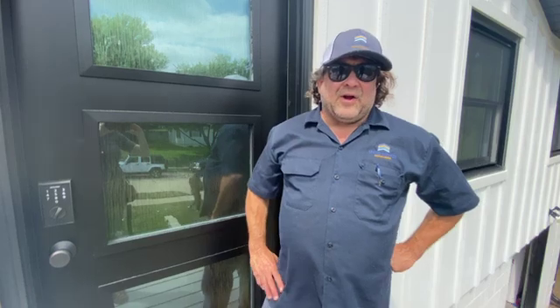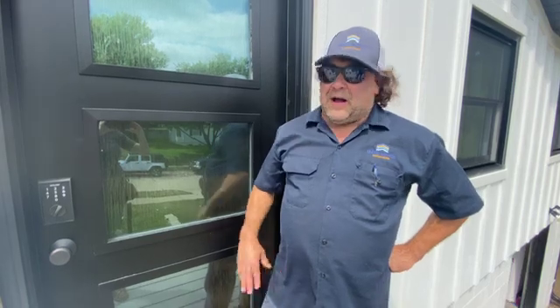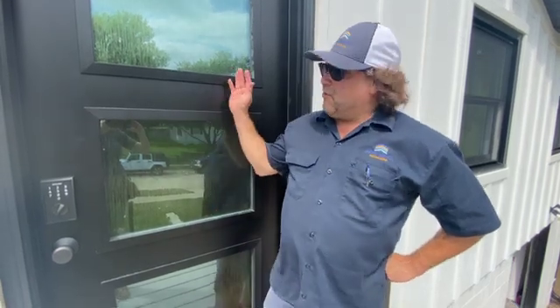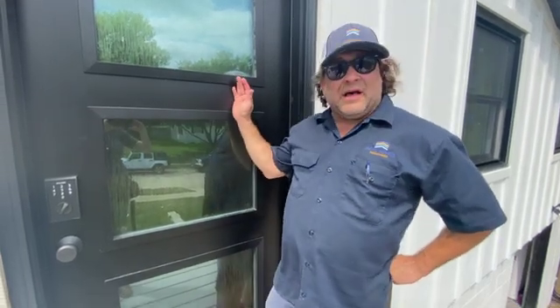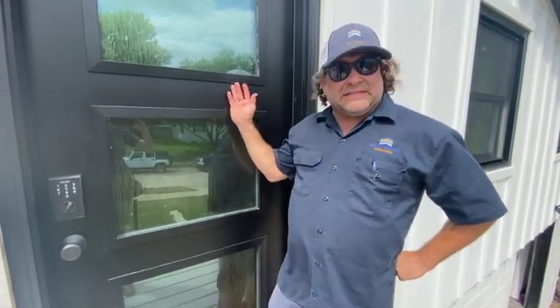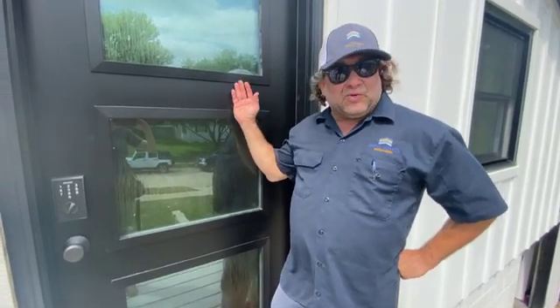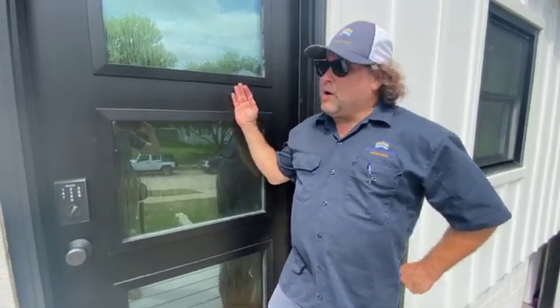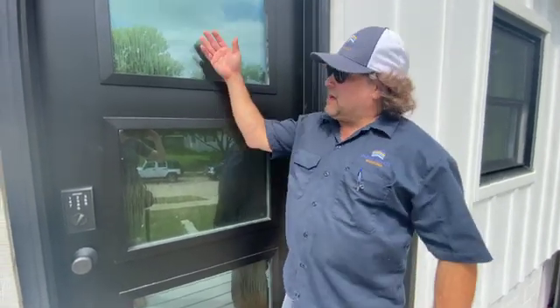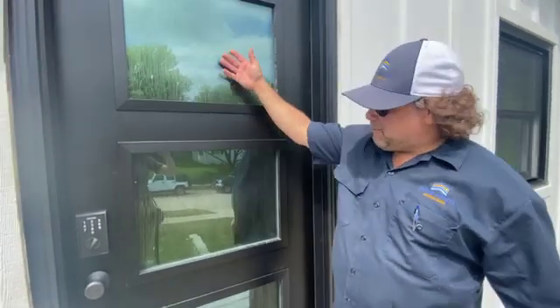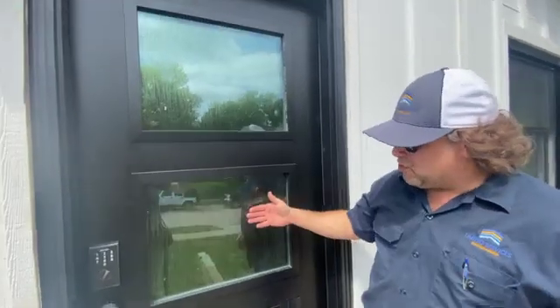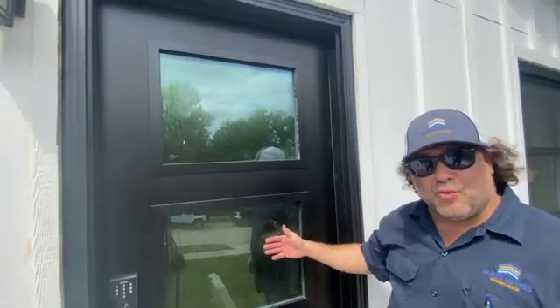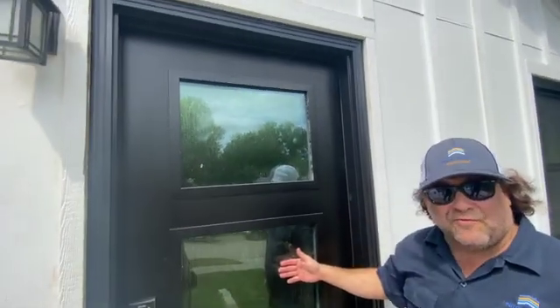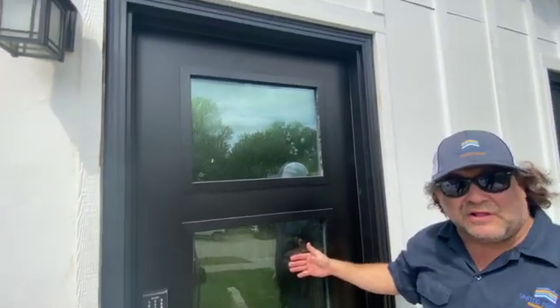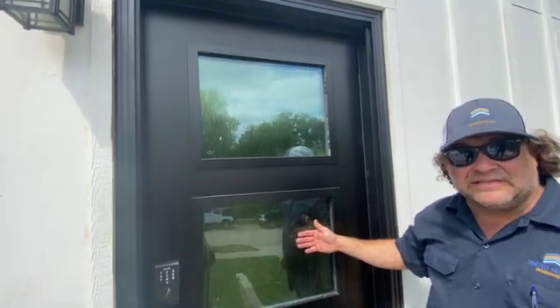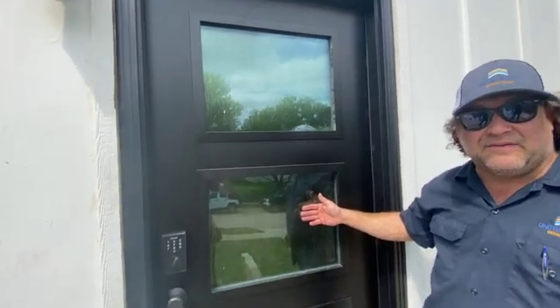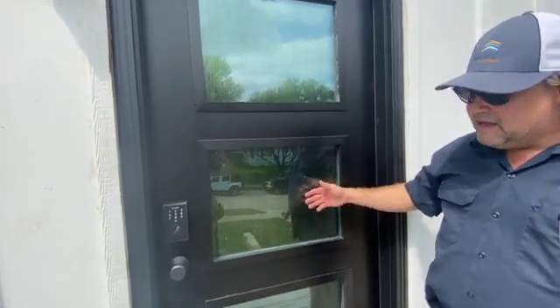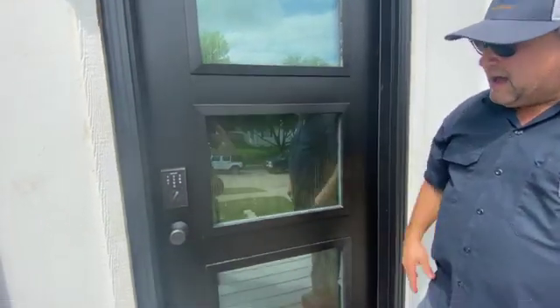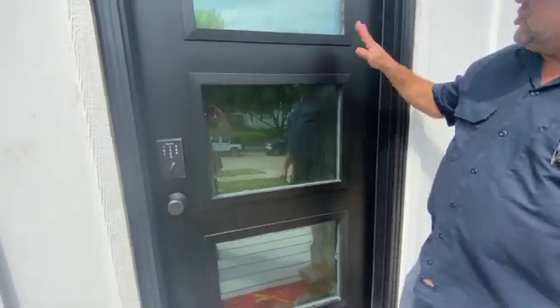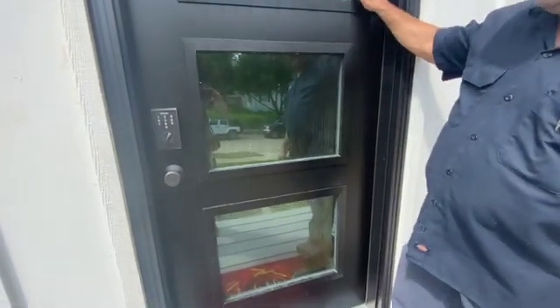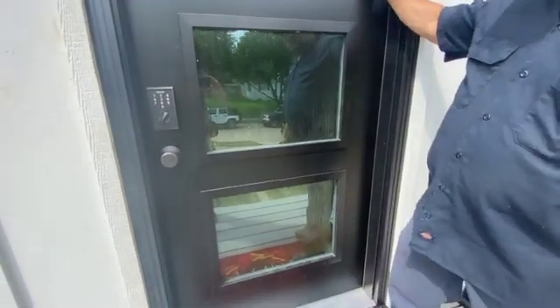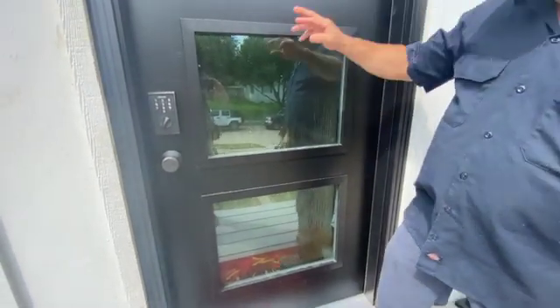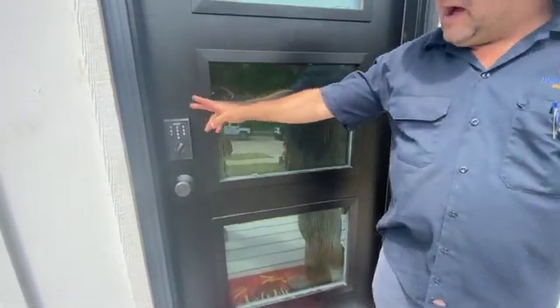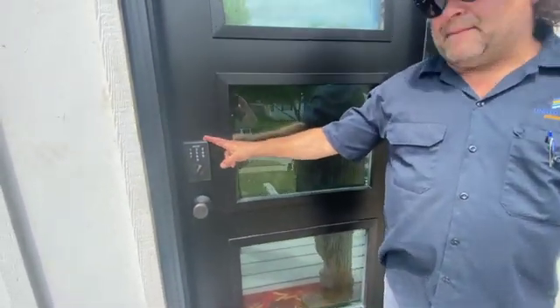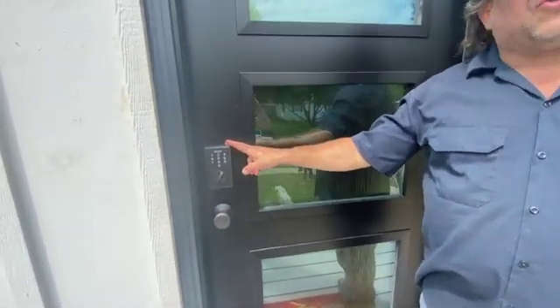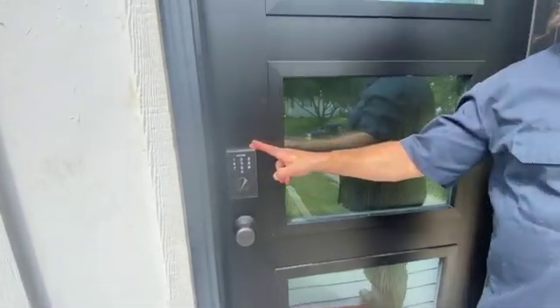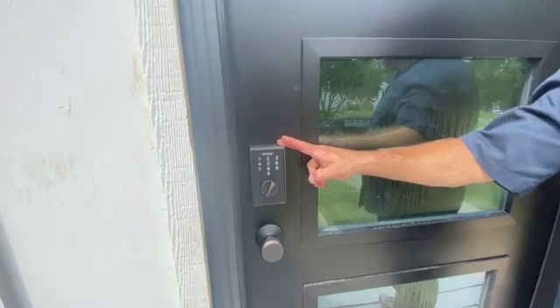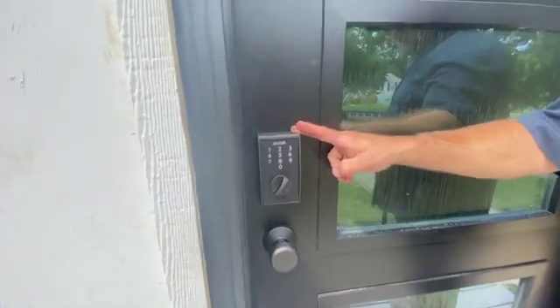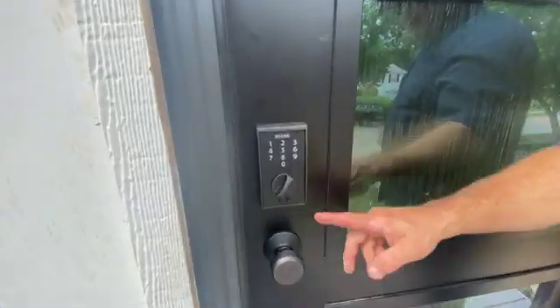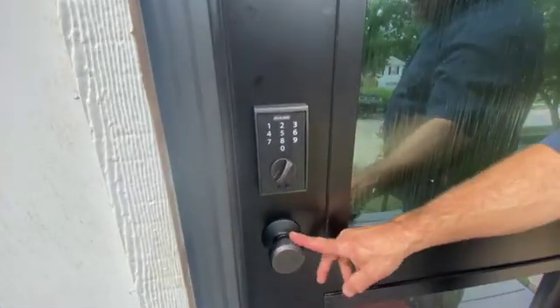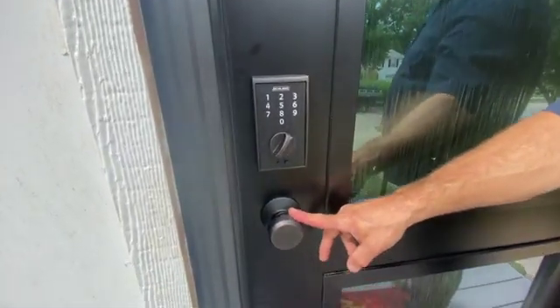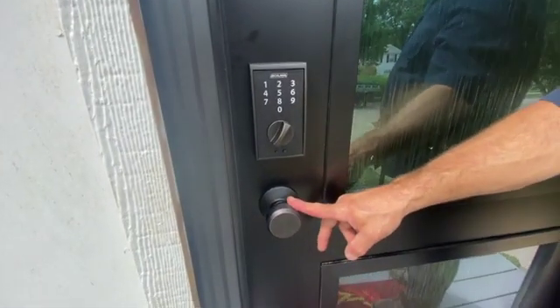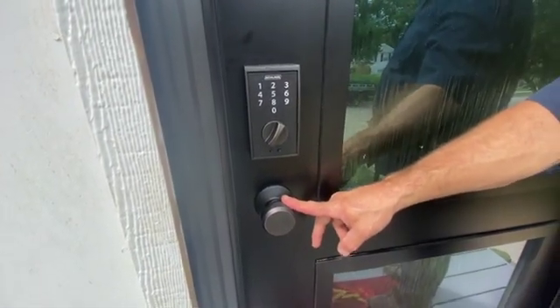Hi there. Provia steel door with a contemporary look and waterfall glass inside of it. It's a 20 gauge door with electronic locks to match the door and a contemporary handle.